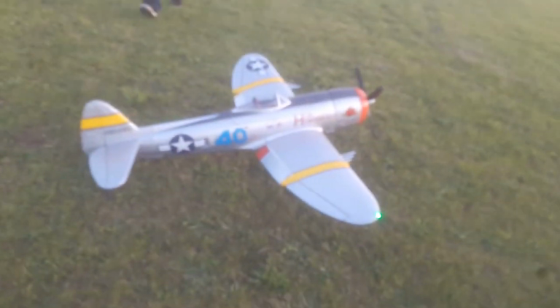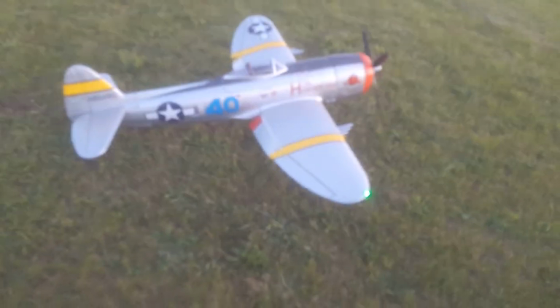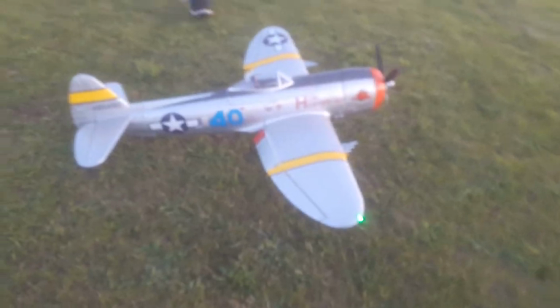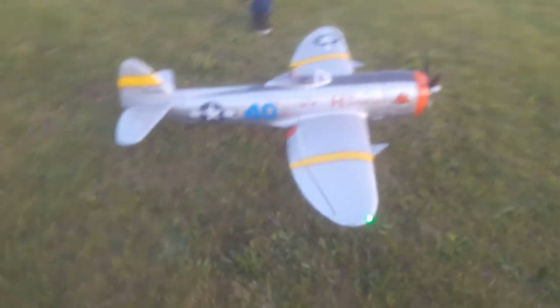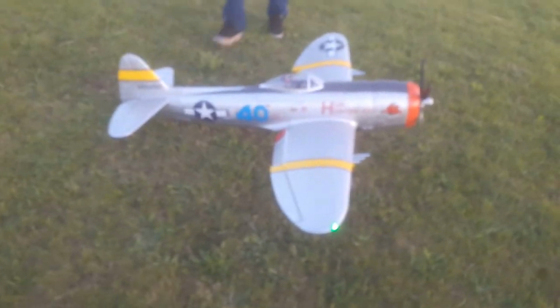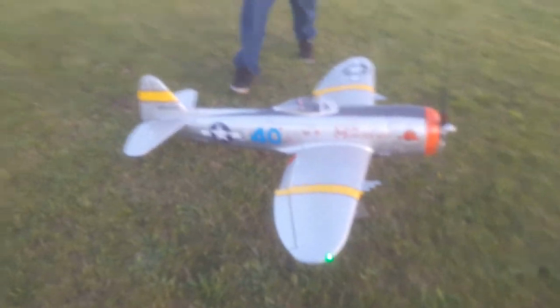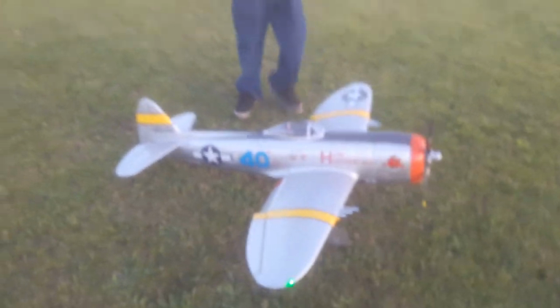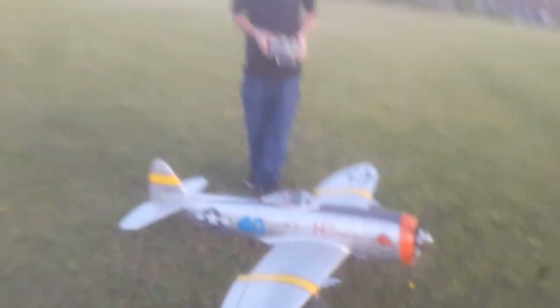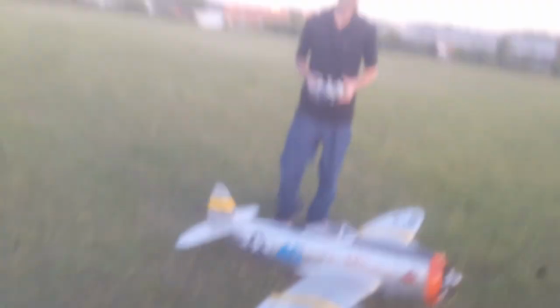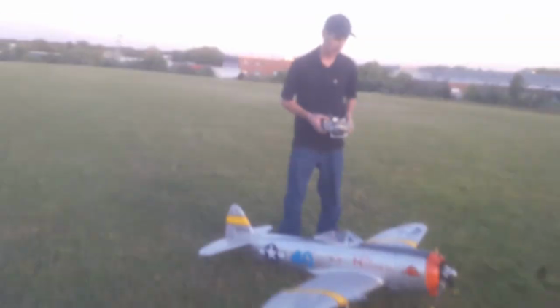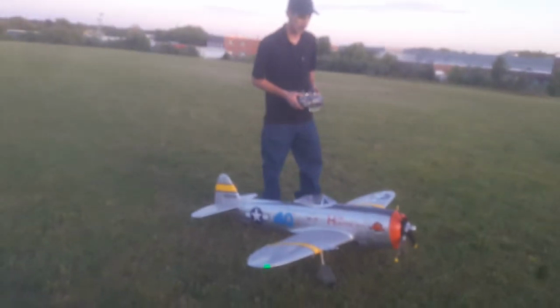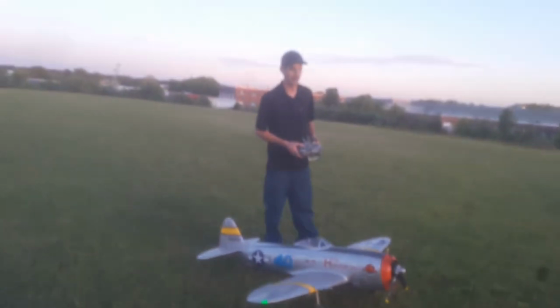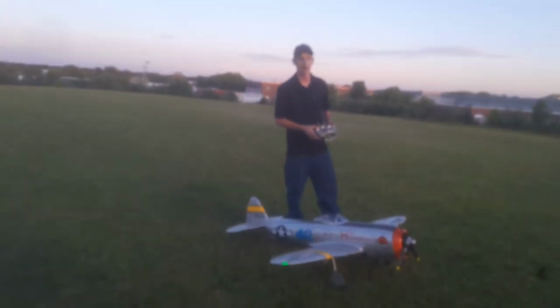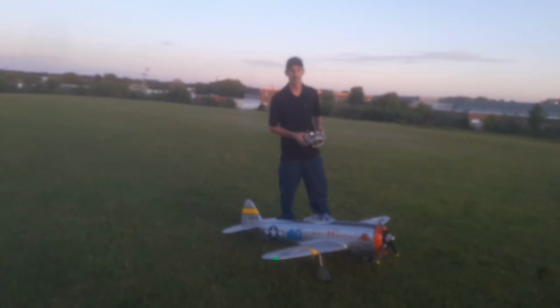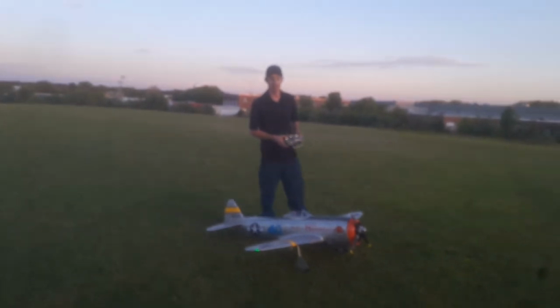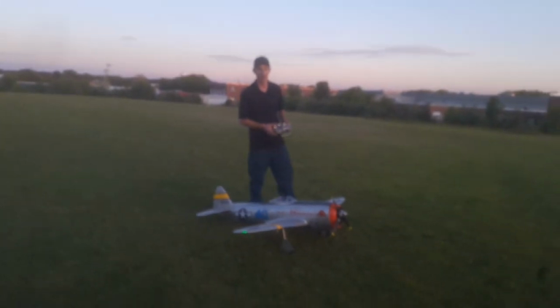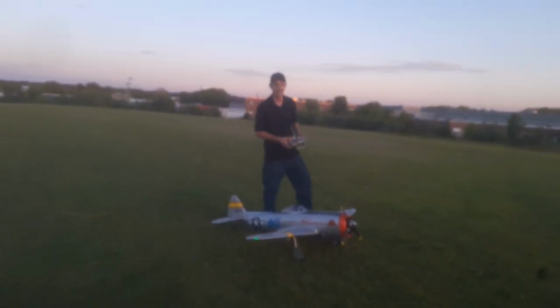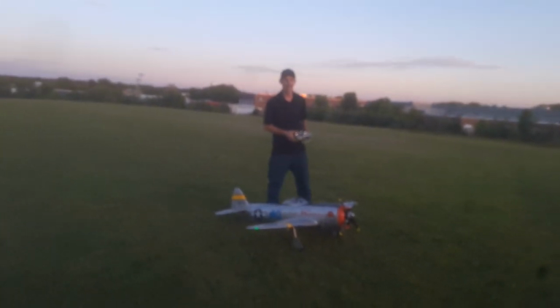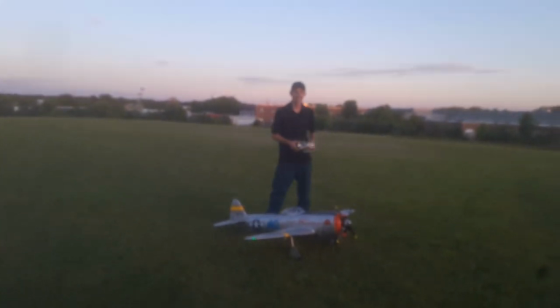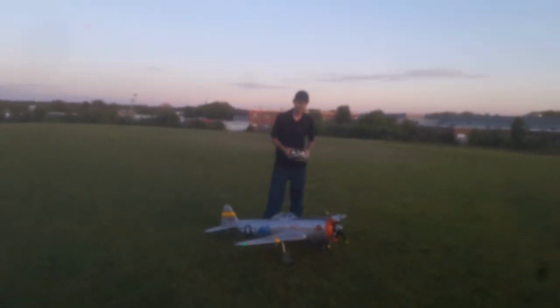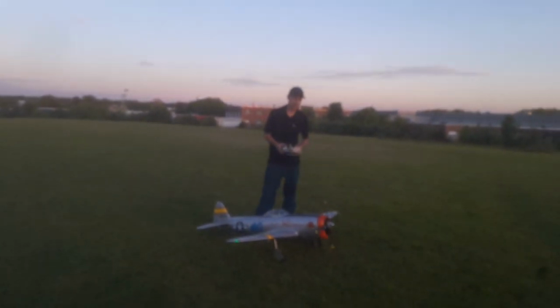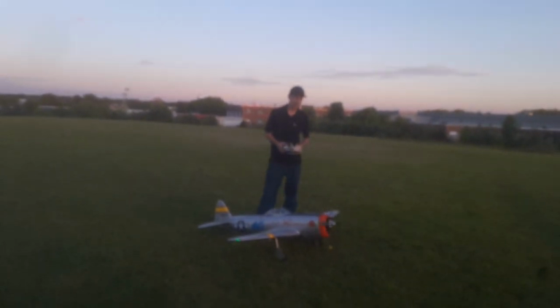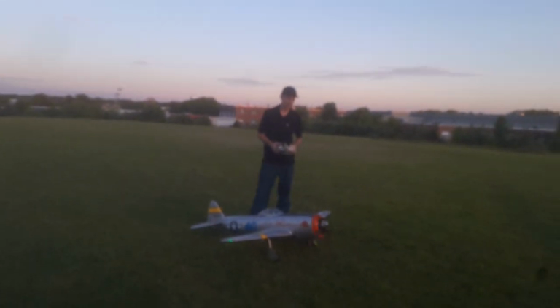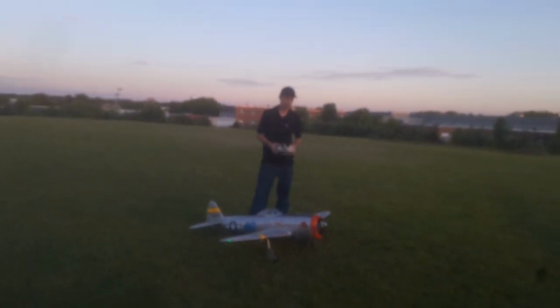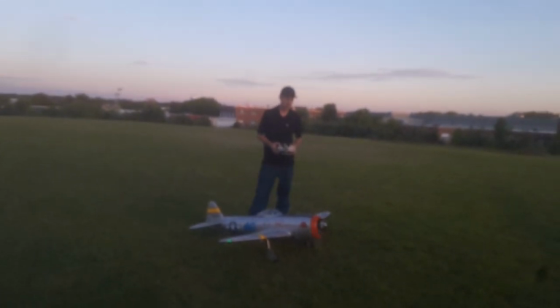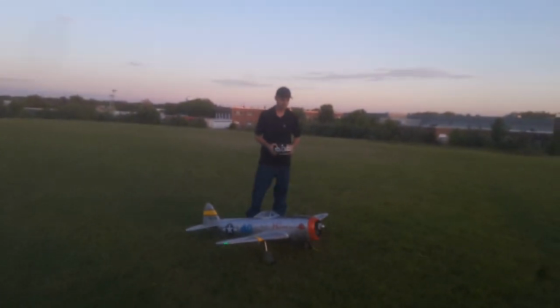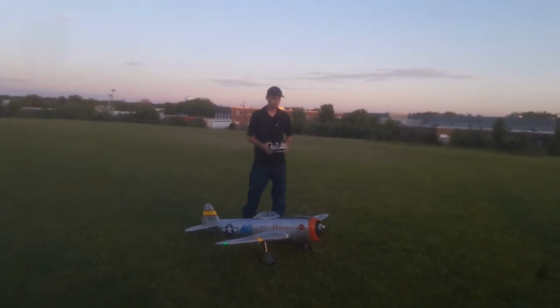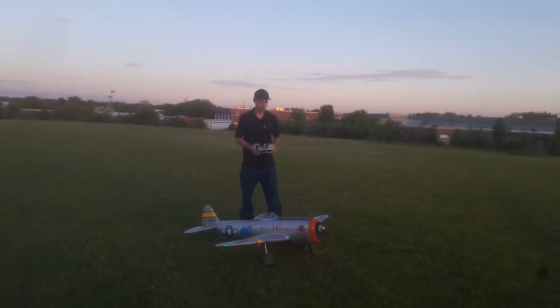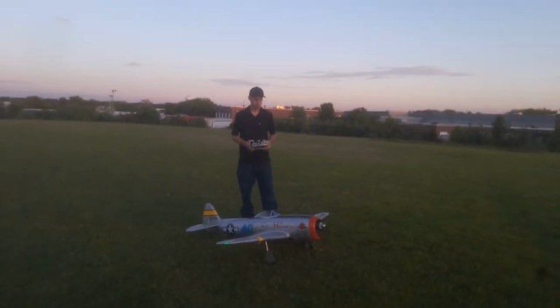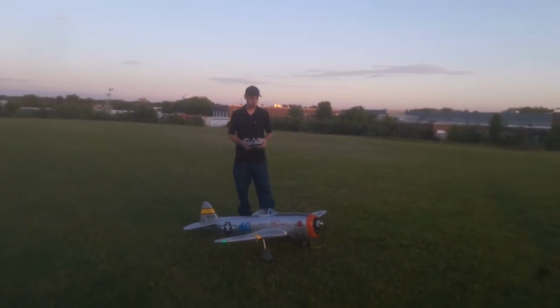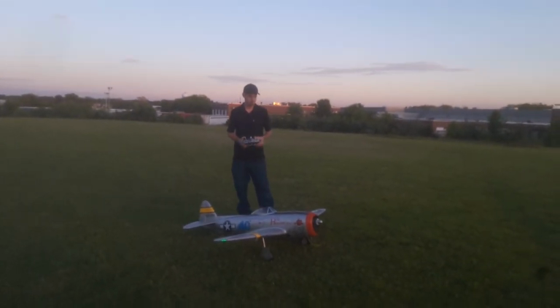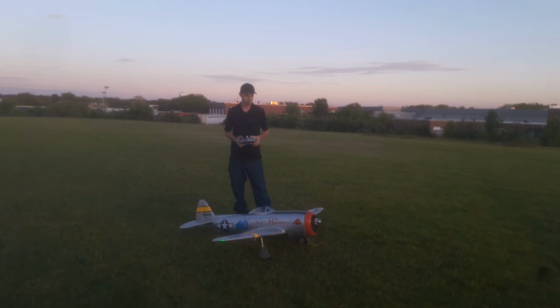Beautiful plane. That's the 1700 millimeter FMS P-40 Warhawk.